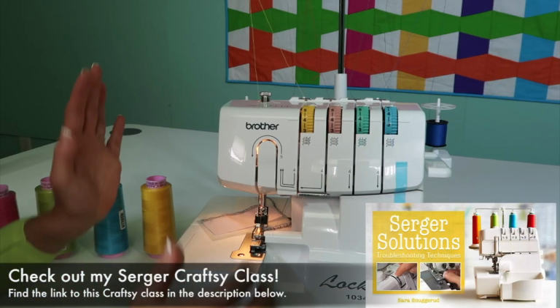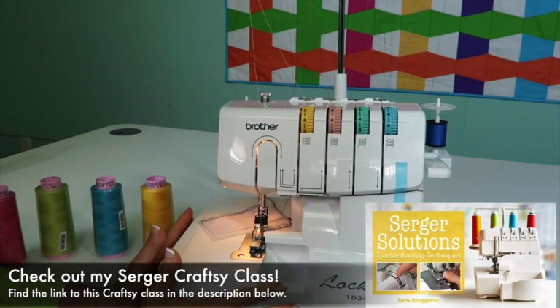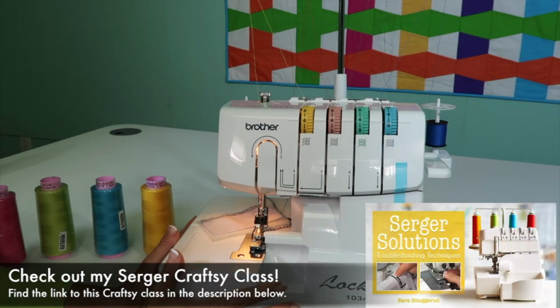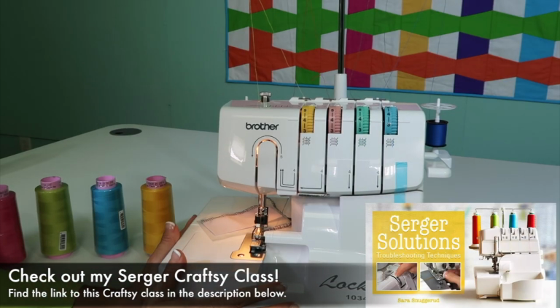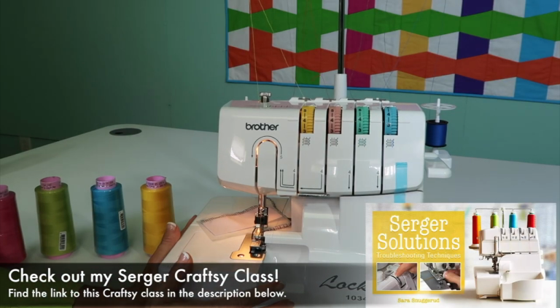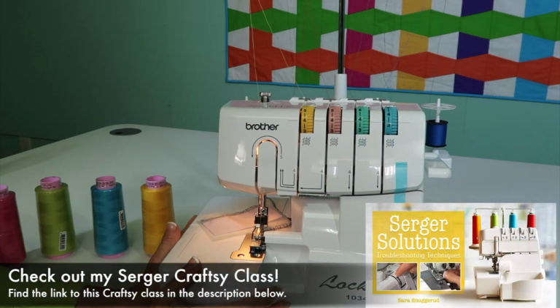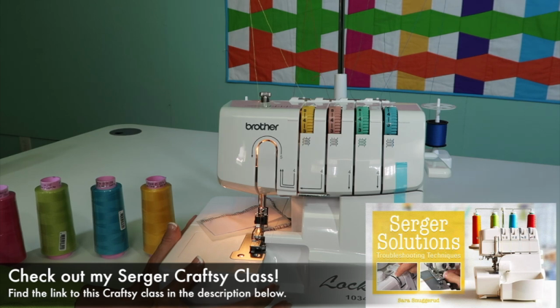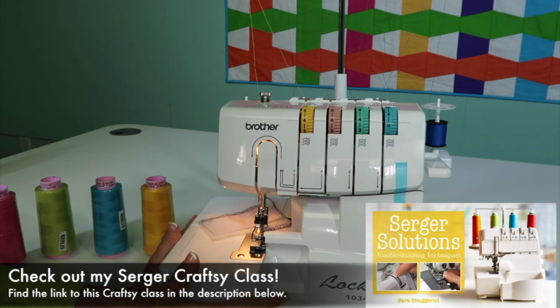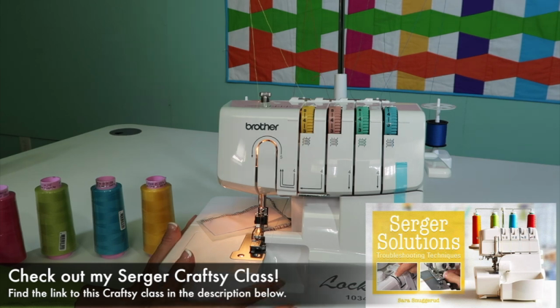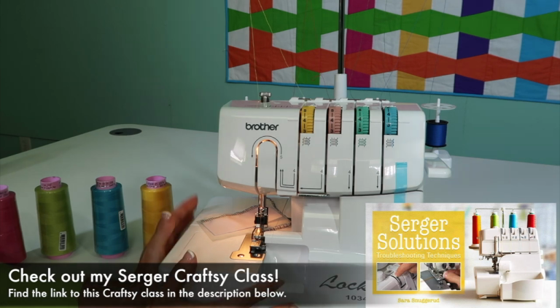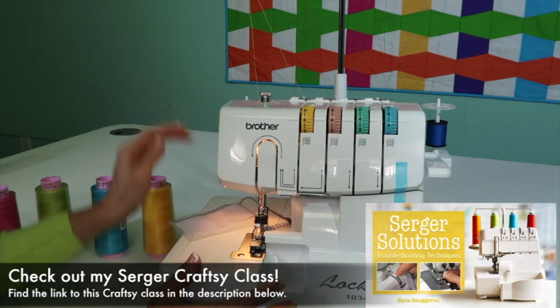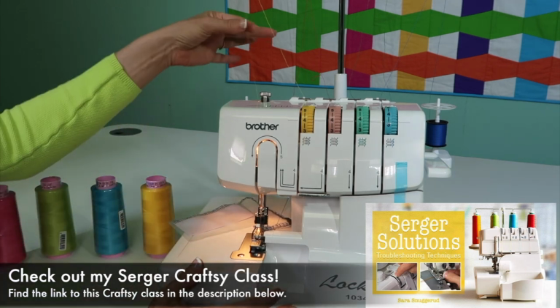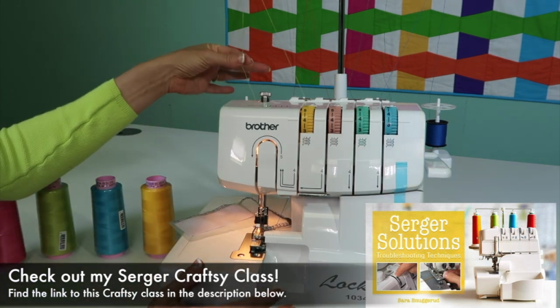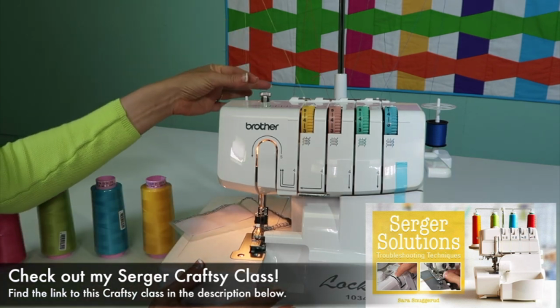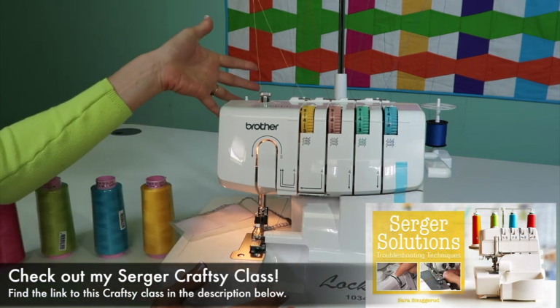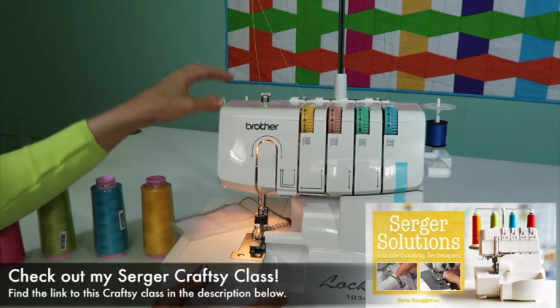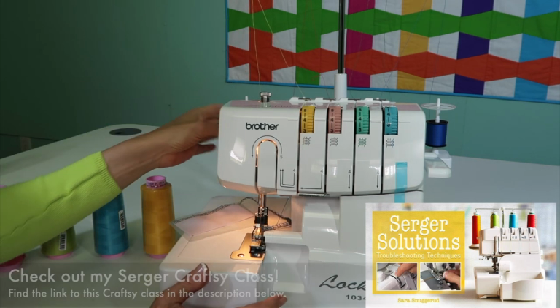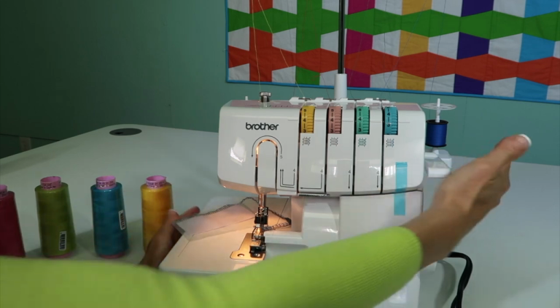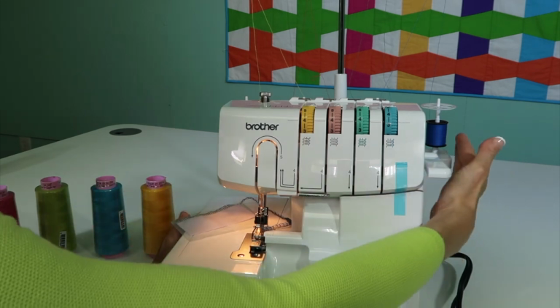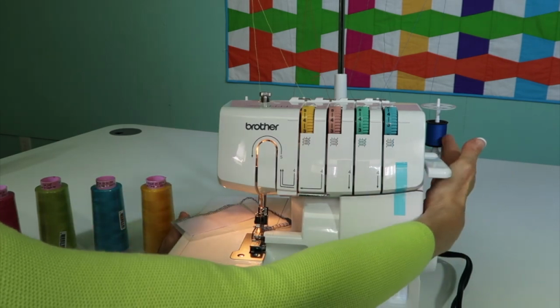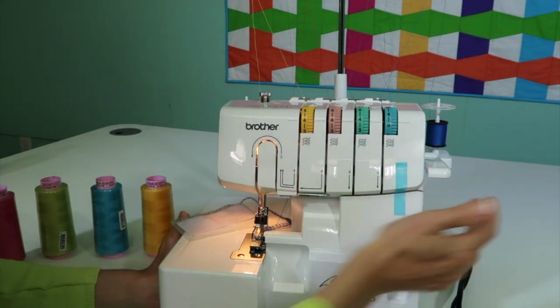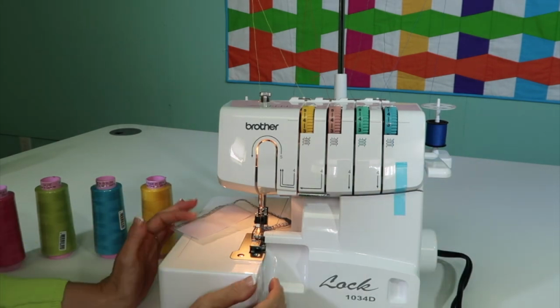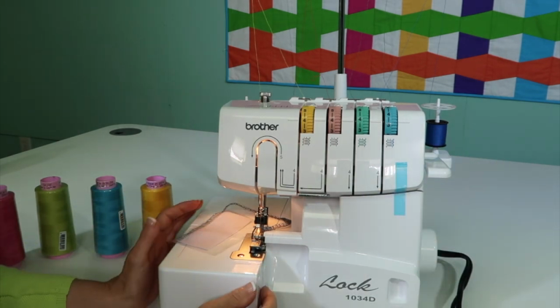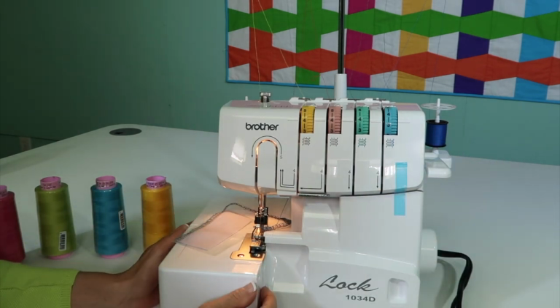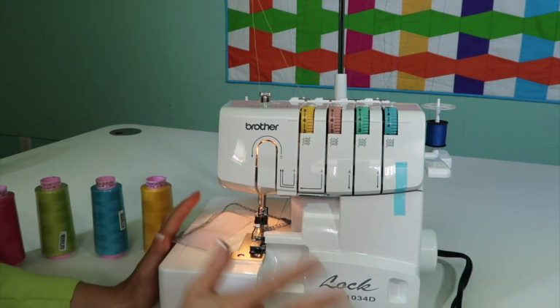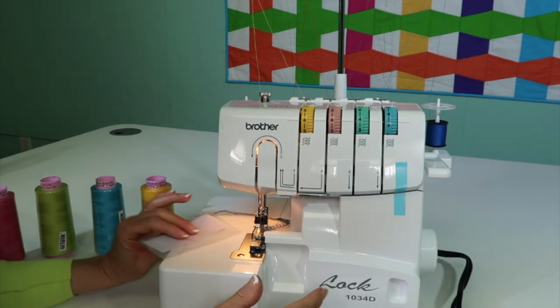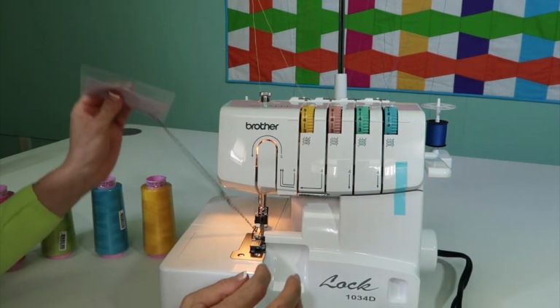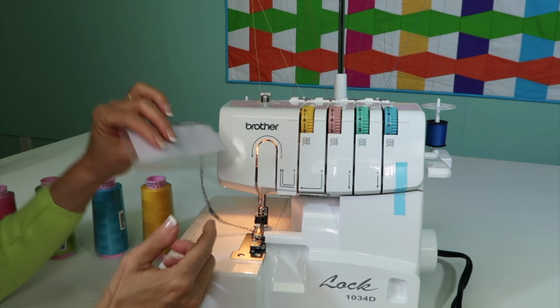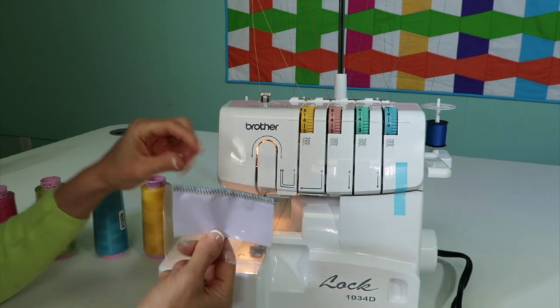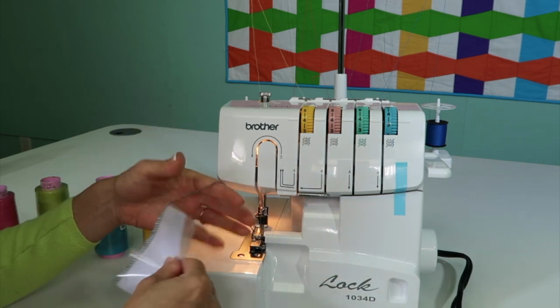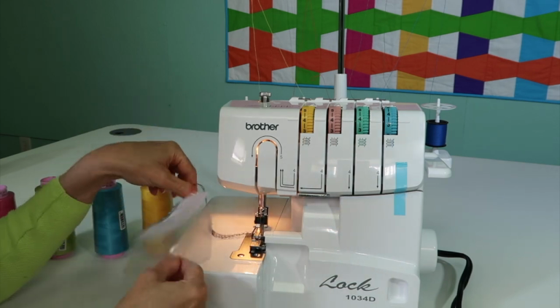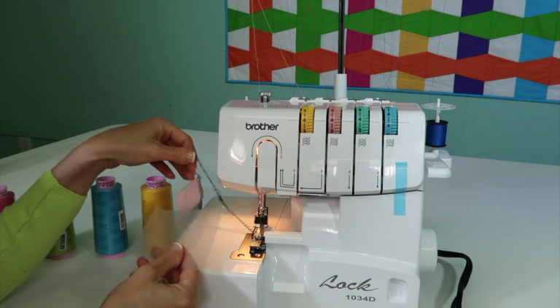When you first take the Brother 1034D Serger out of the box, it actually is threaded. There are some small spools of thread — you can see them there — that will get you started. Even the chain and the little sample is right here.